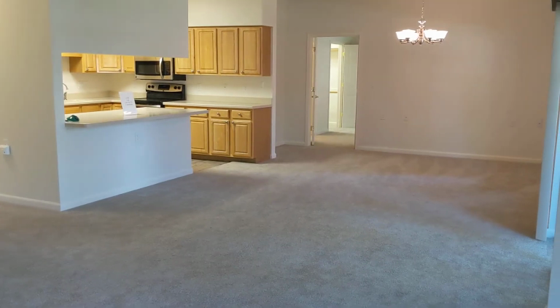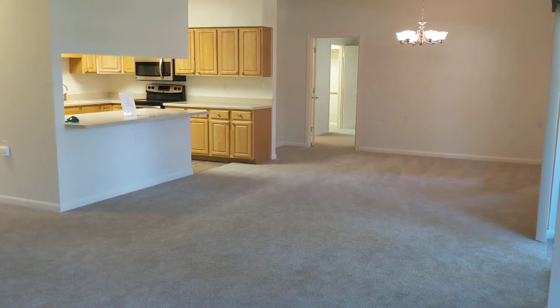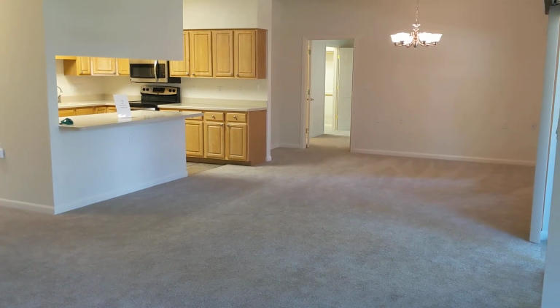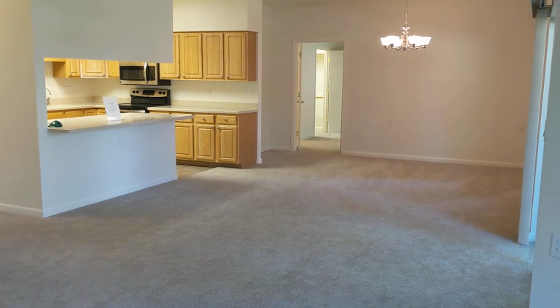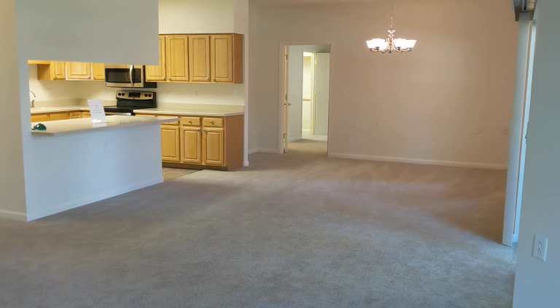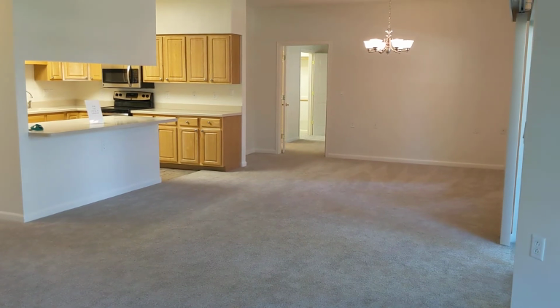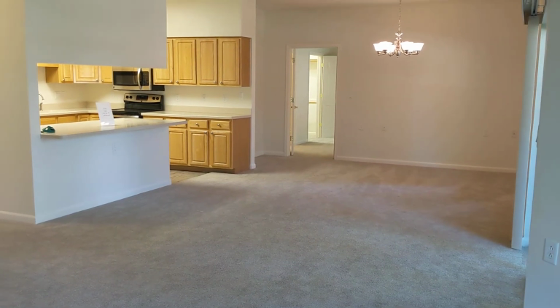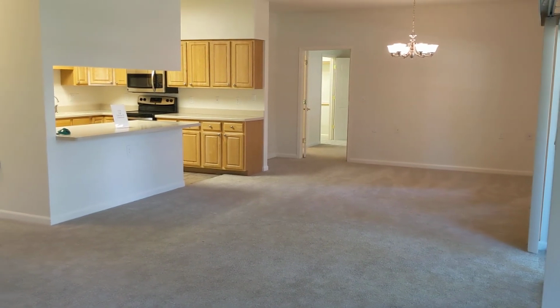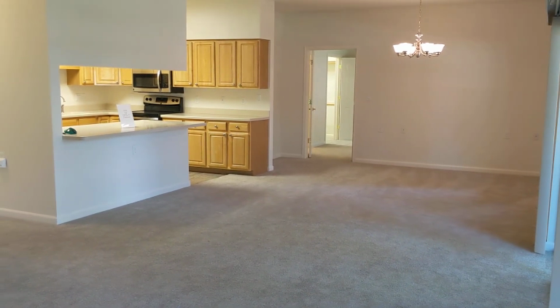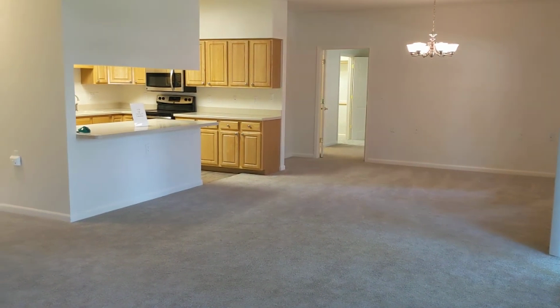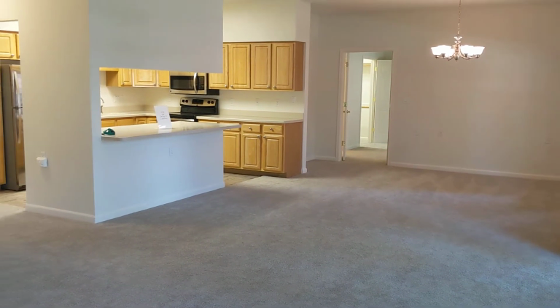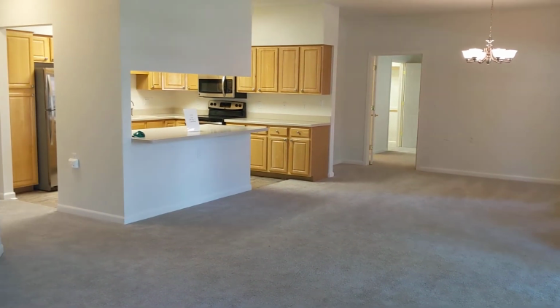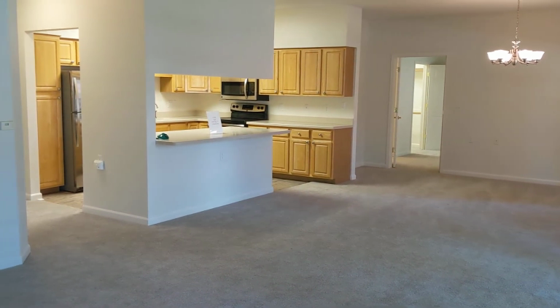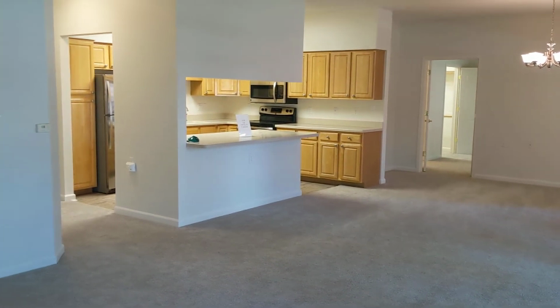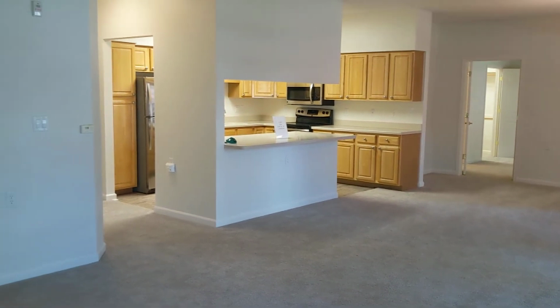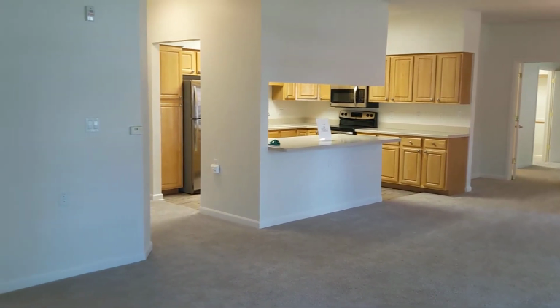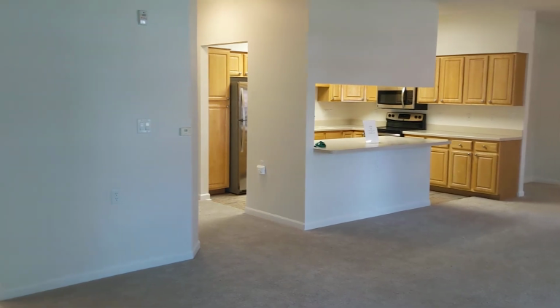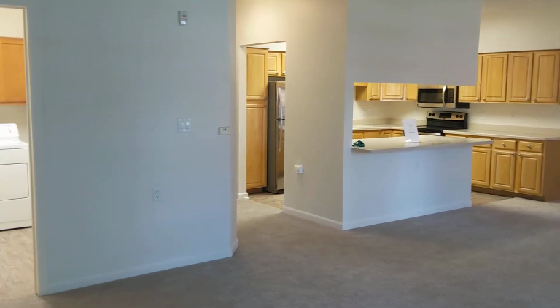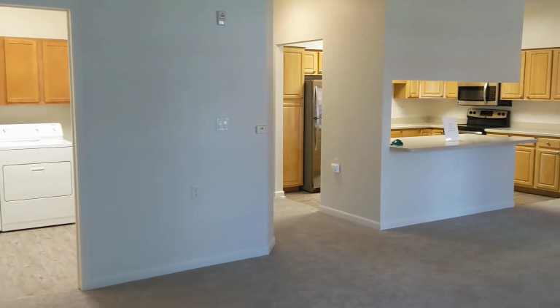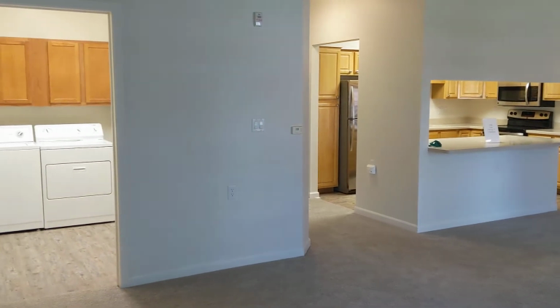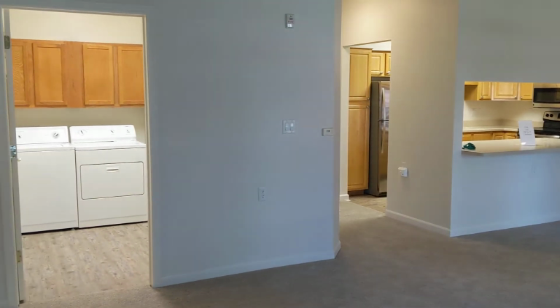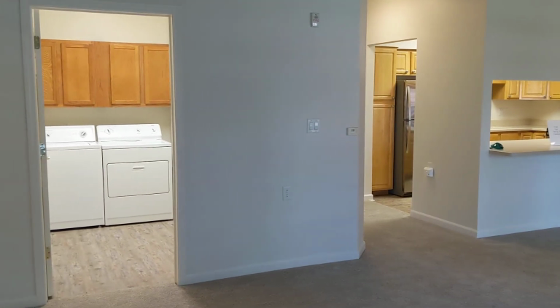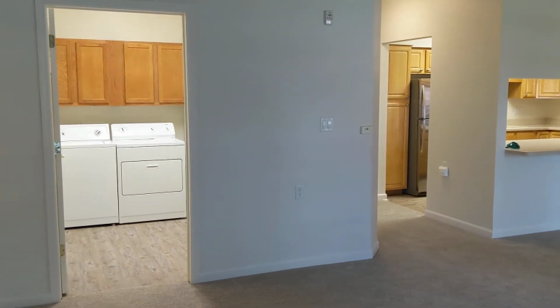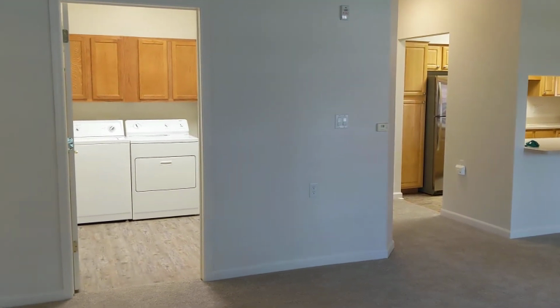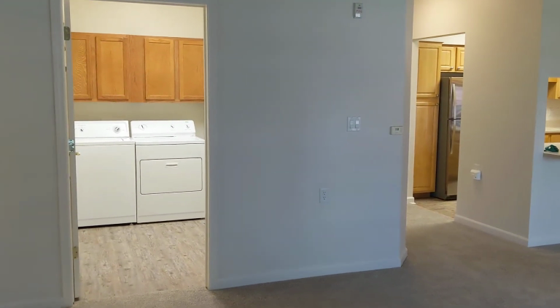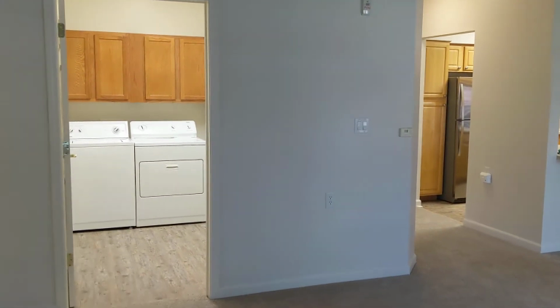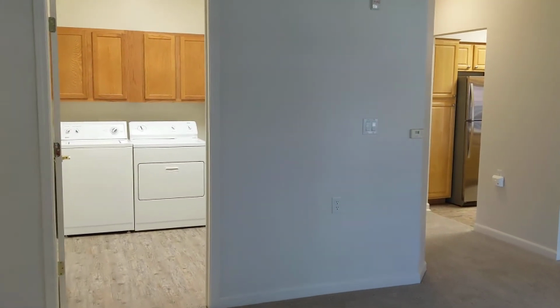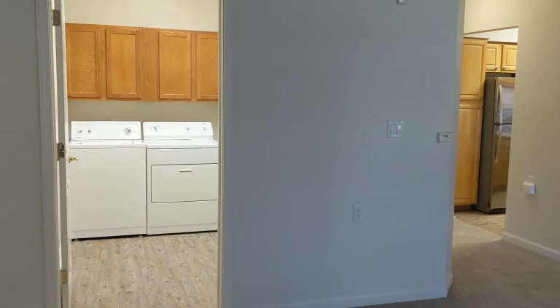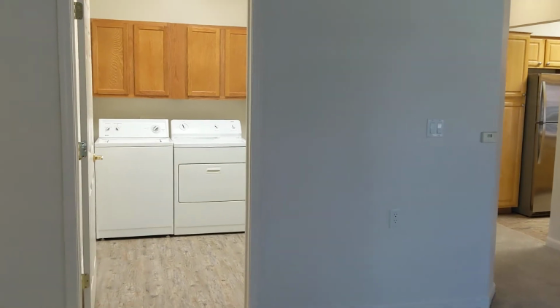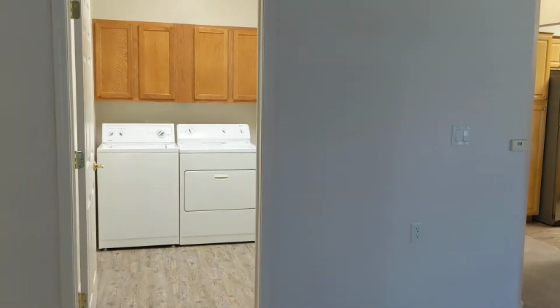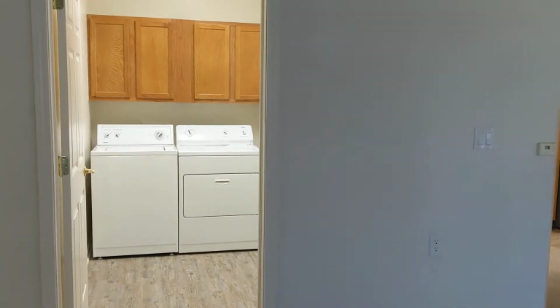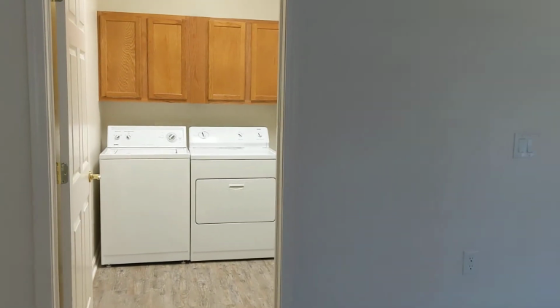And this is your living space from another angle. As I pan around here, the bedrooms are on each side of your living space. You have a nice laundry room here.